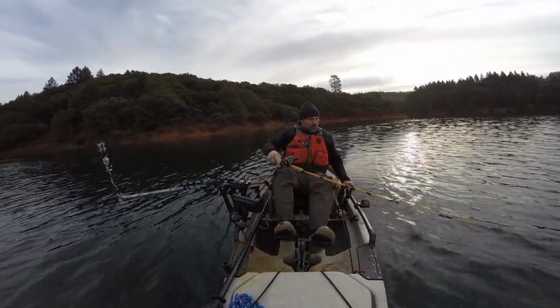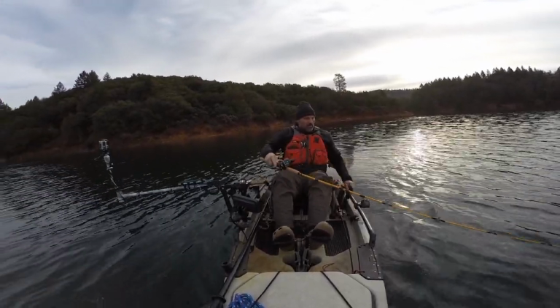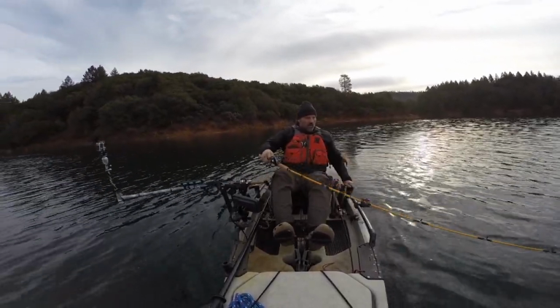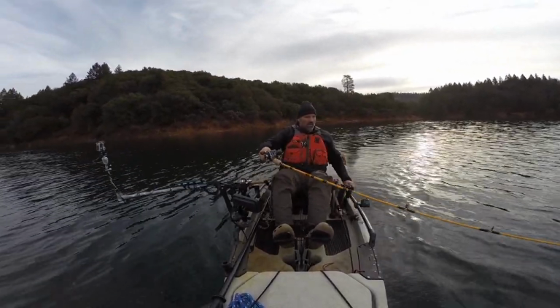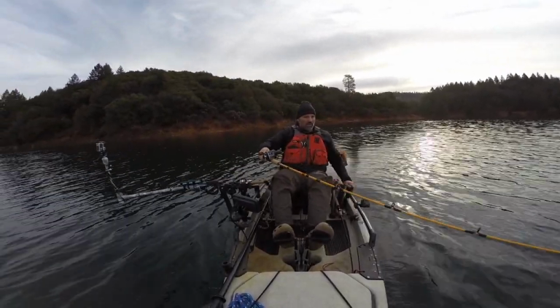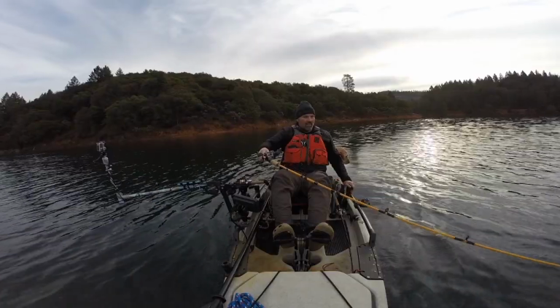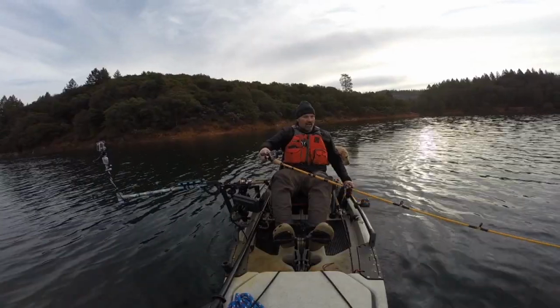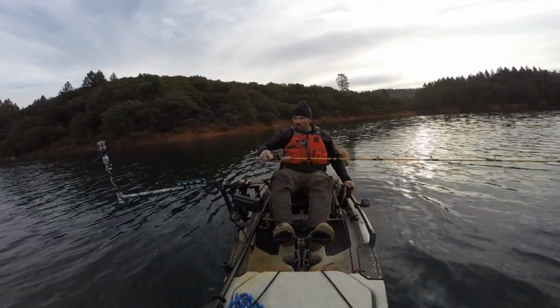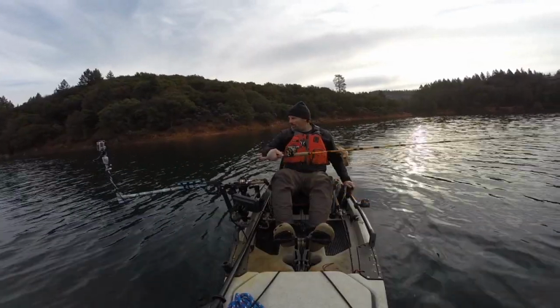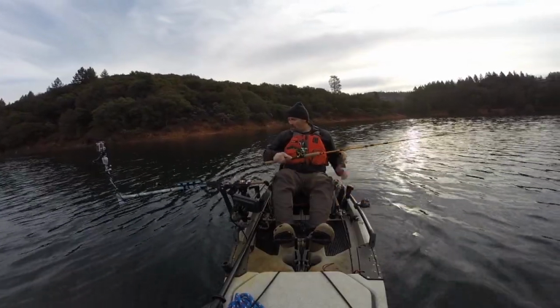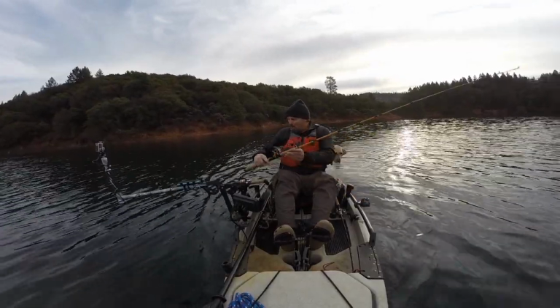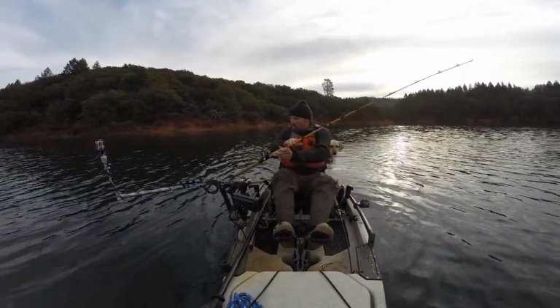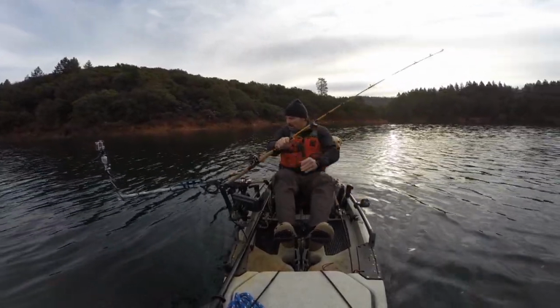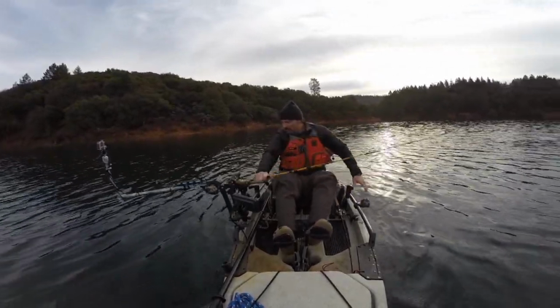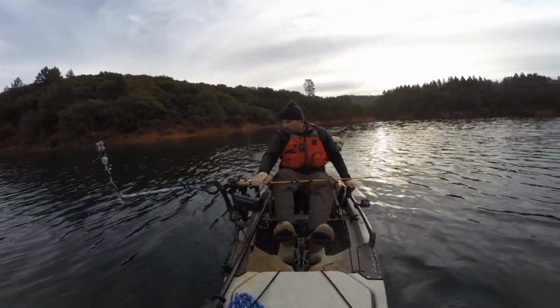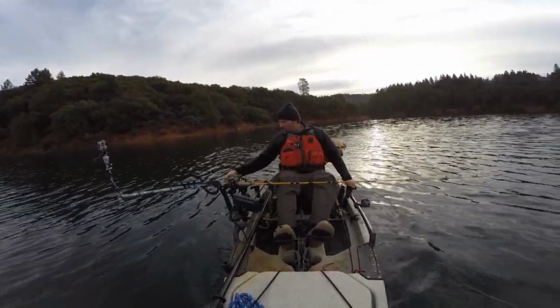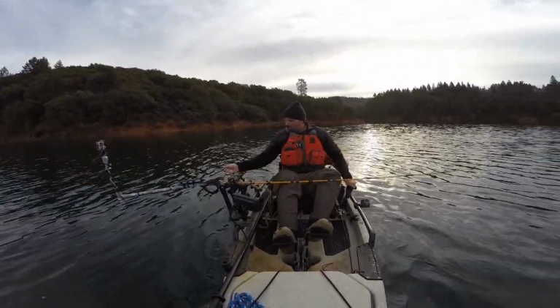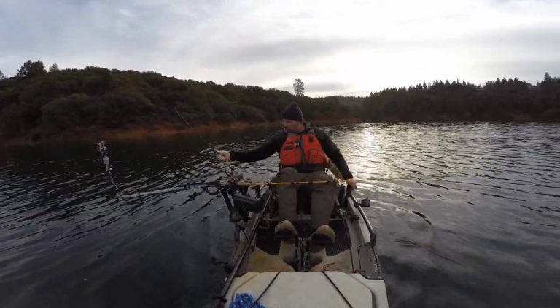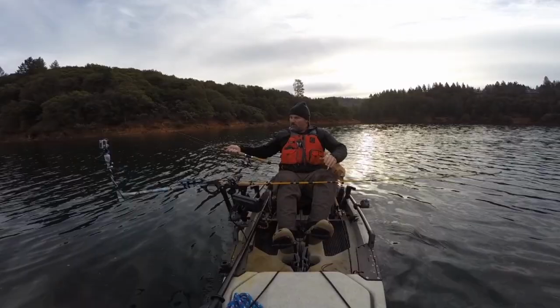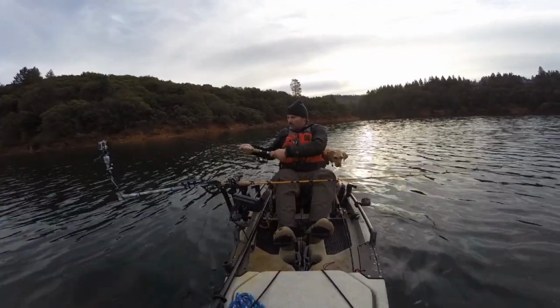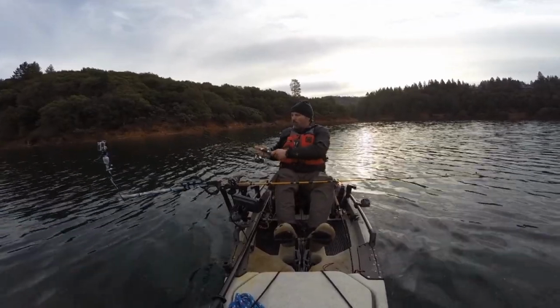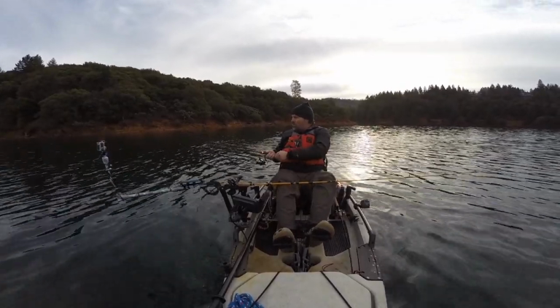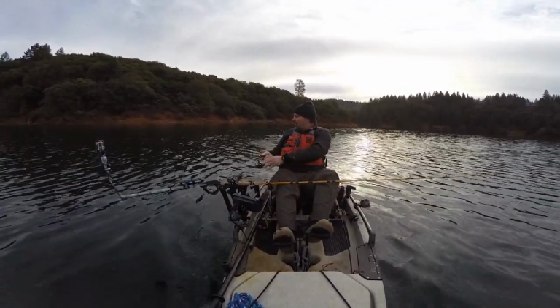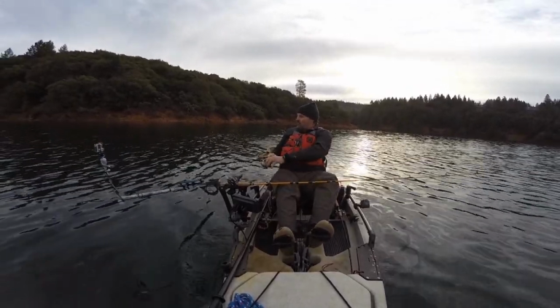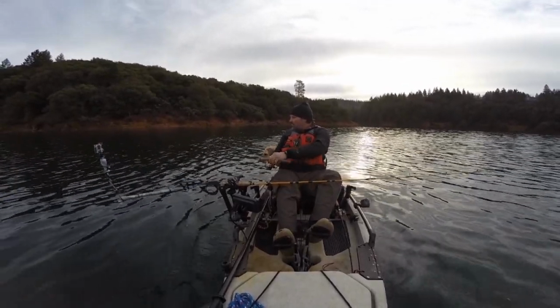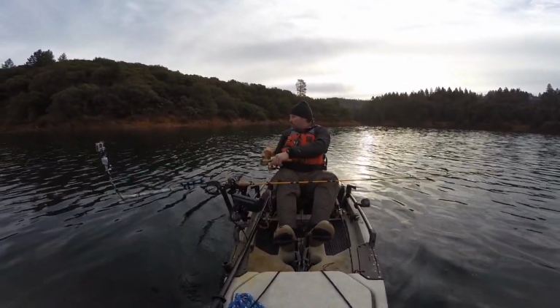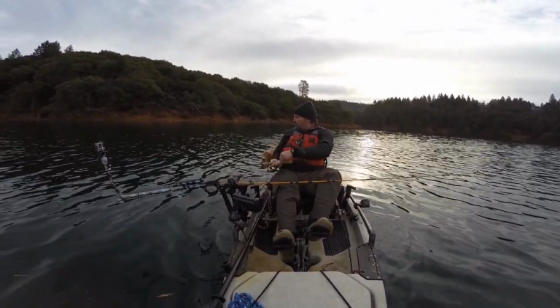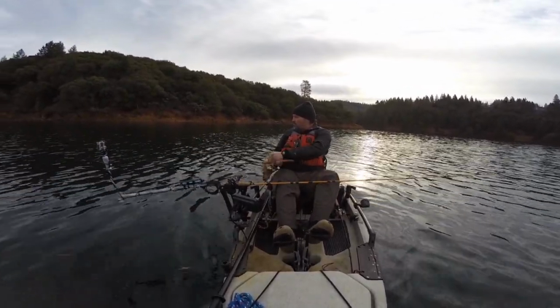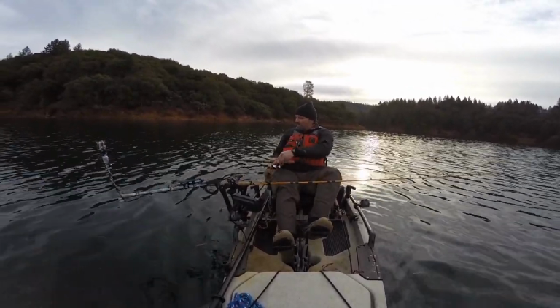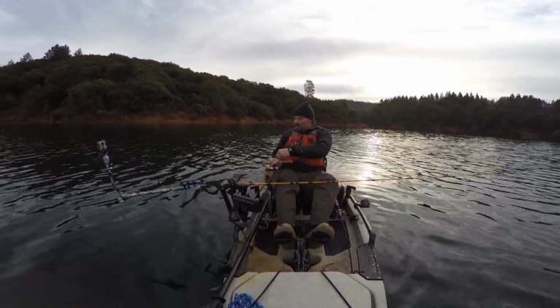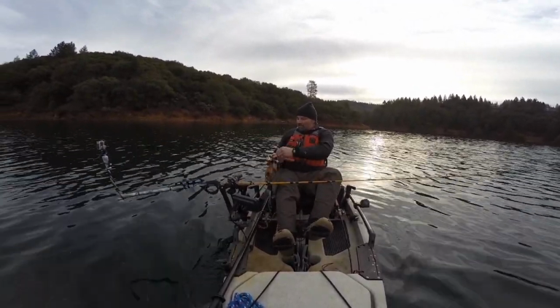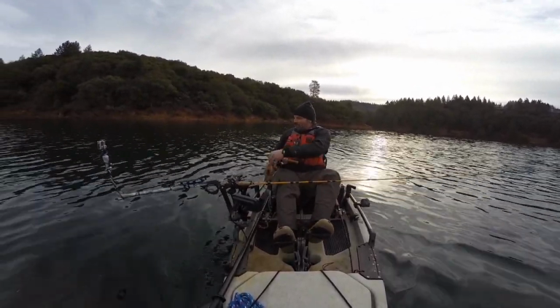Holy mackerel. I lost it — but I got one on the other rod. Double hookup! Holy mackerel. I'm talking to the publisher of the Fish Dipper Magazine, Paul Neeland here.